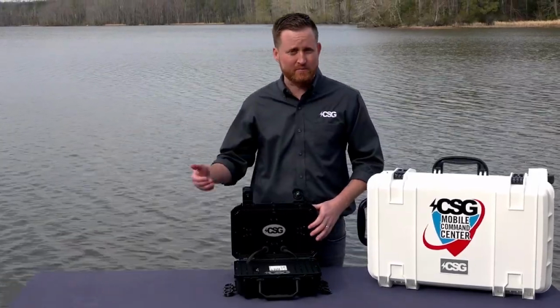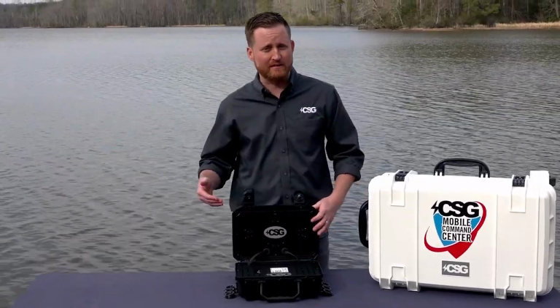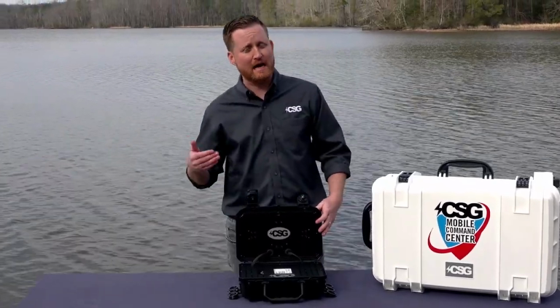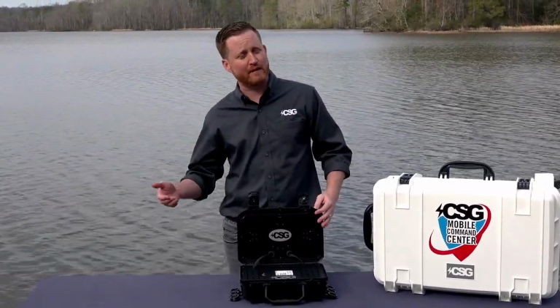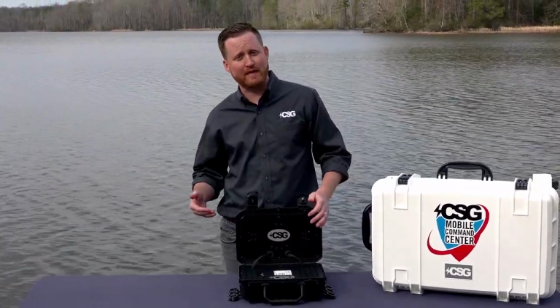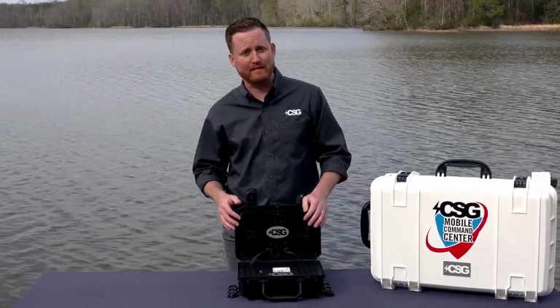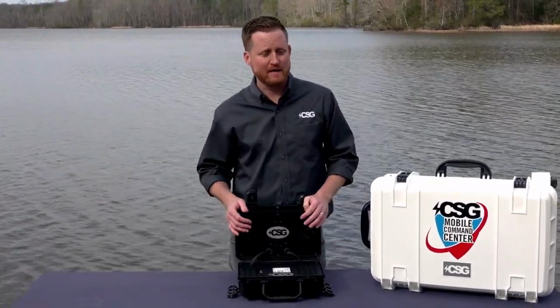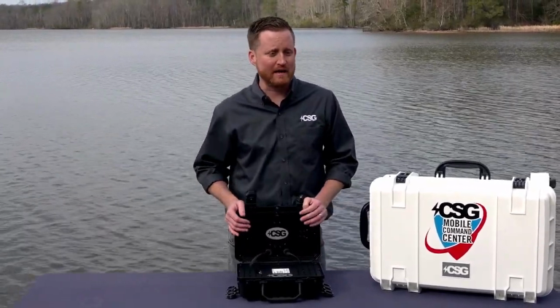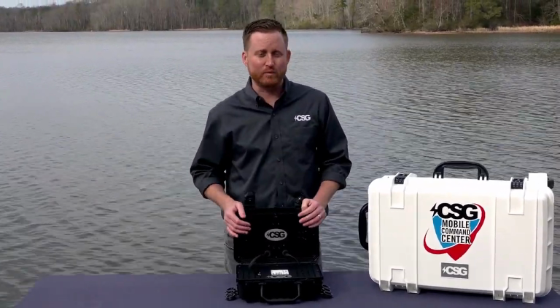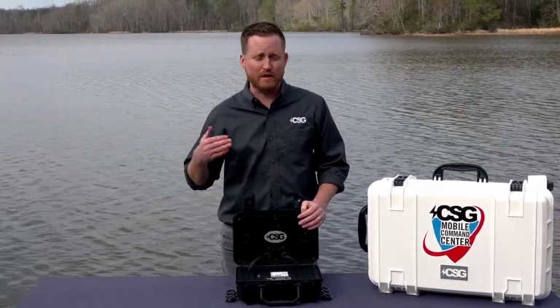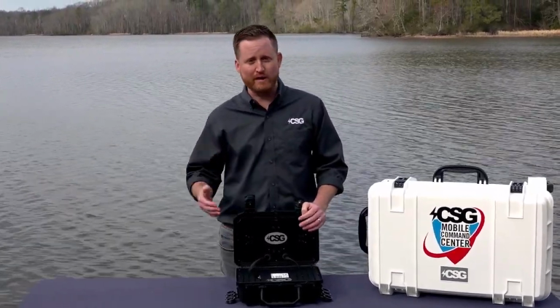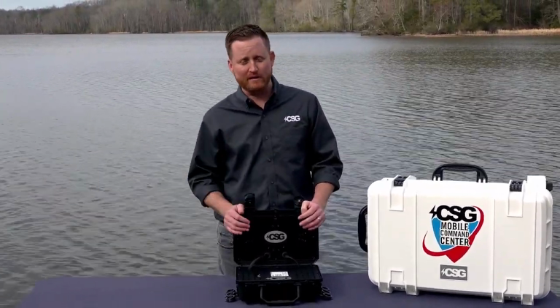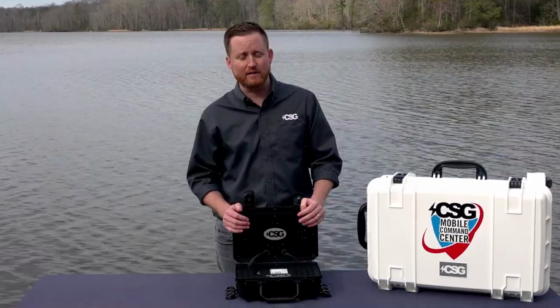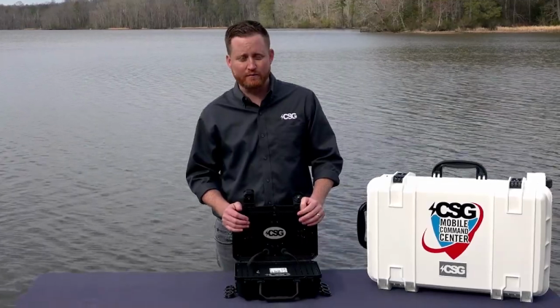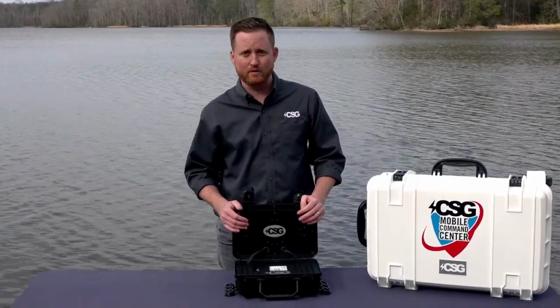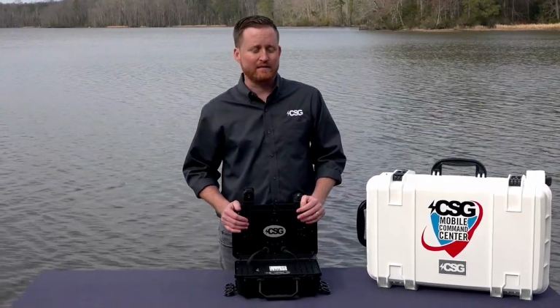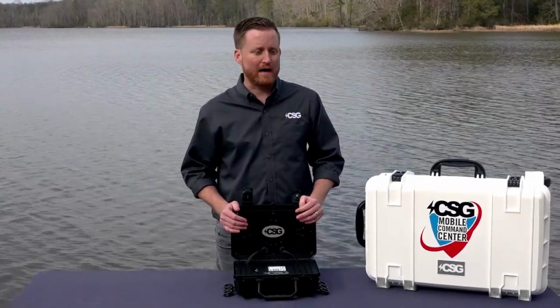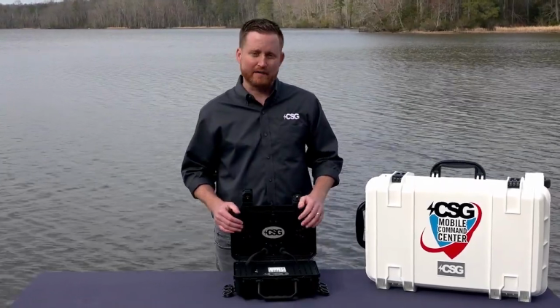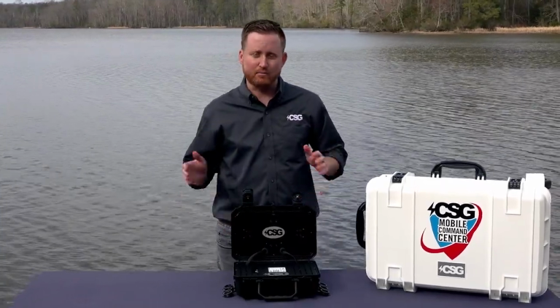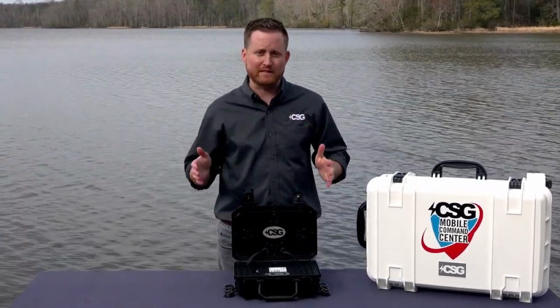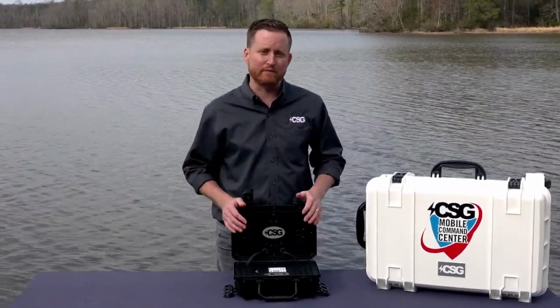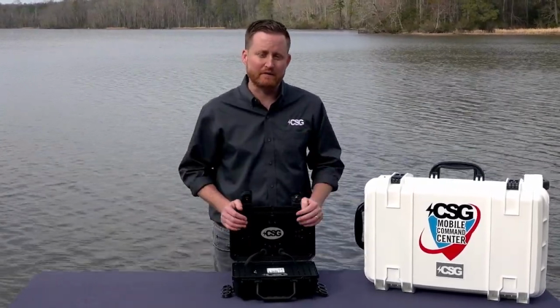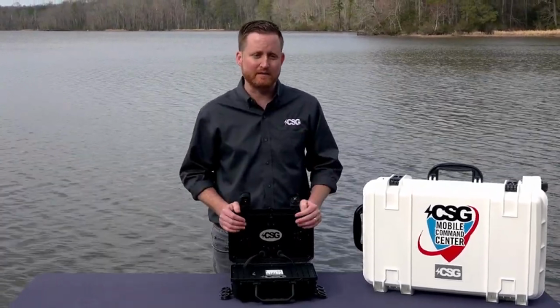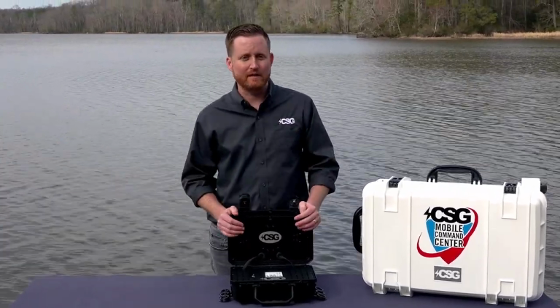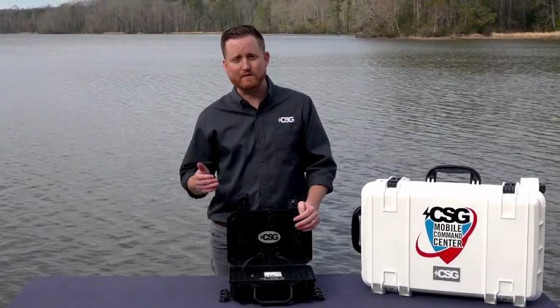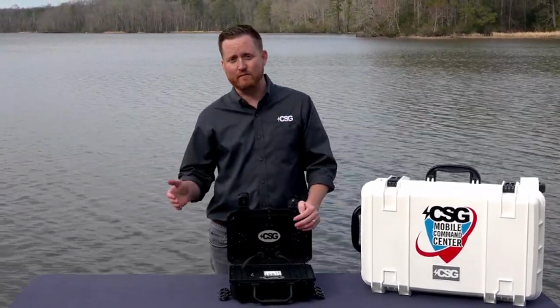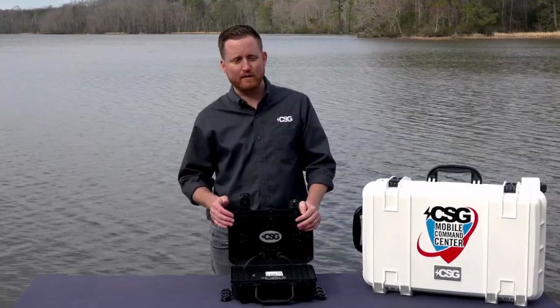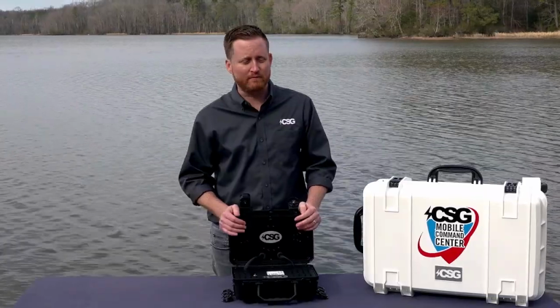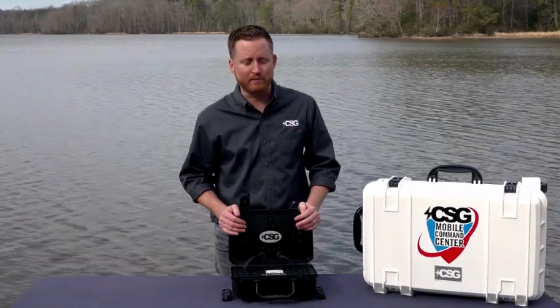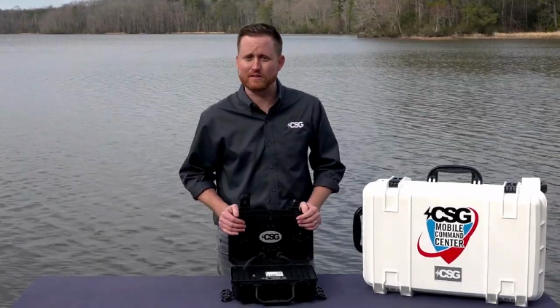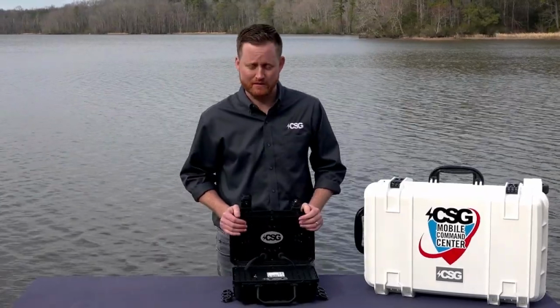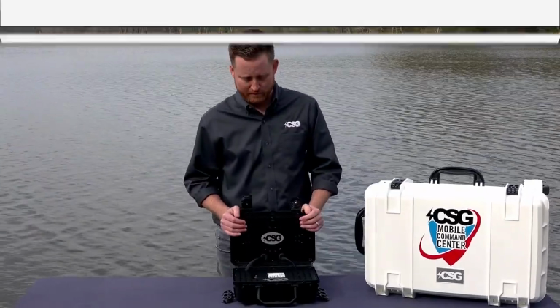The antenna is built right into the lid and it's not going anywhere. We're out here today doing some testing to see how effective that gain is, and within a couple of weeks we'll be launching a new video that will outline precisely how effective it is in this environment. We've been very pleased with the testing so far.